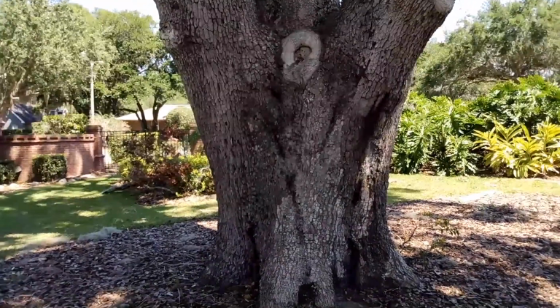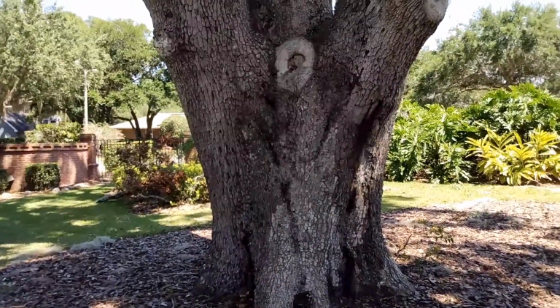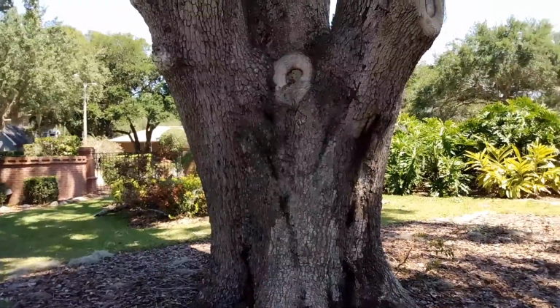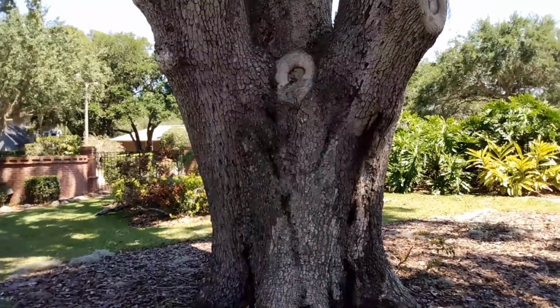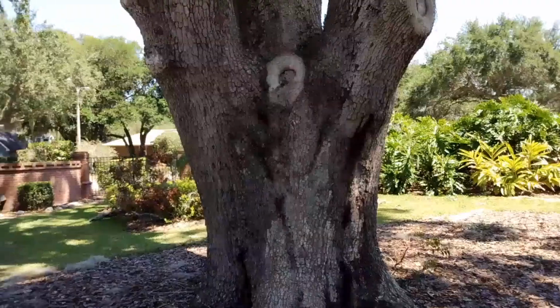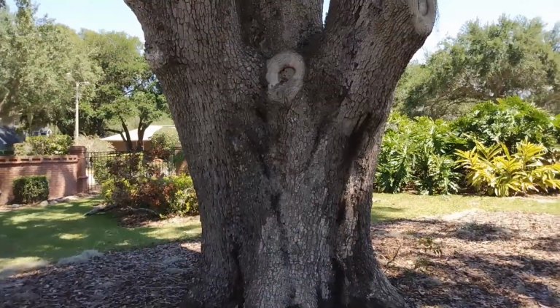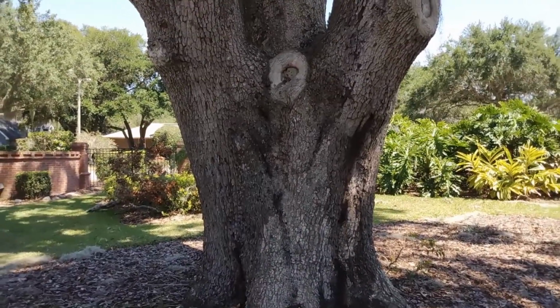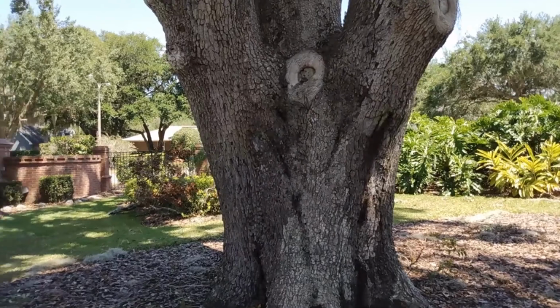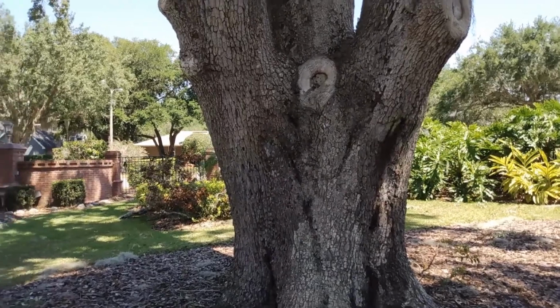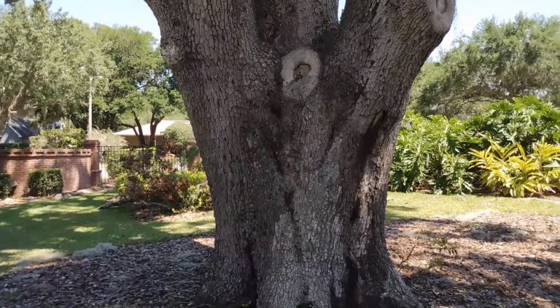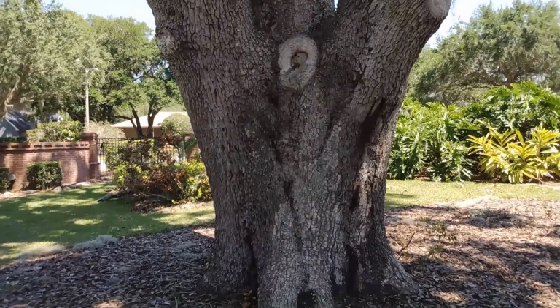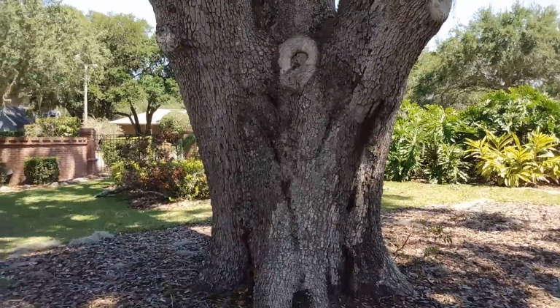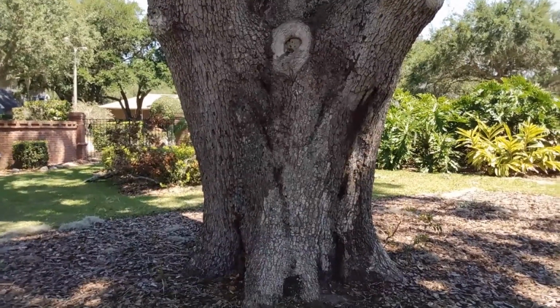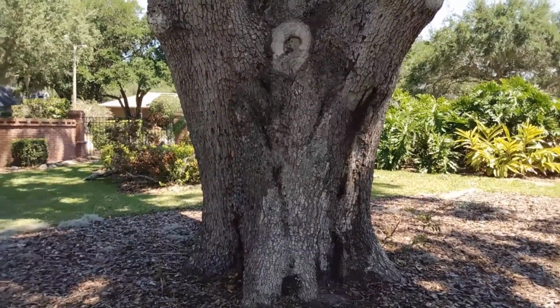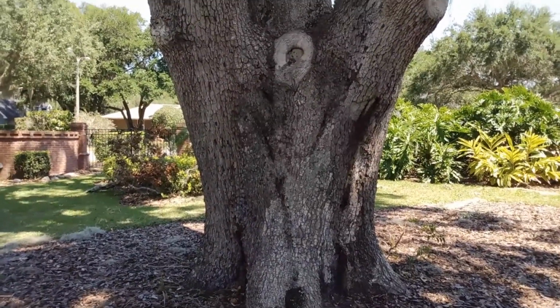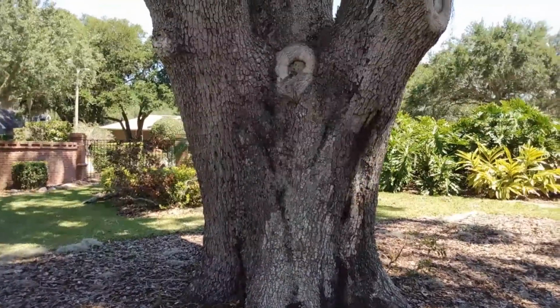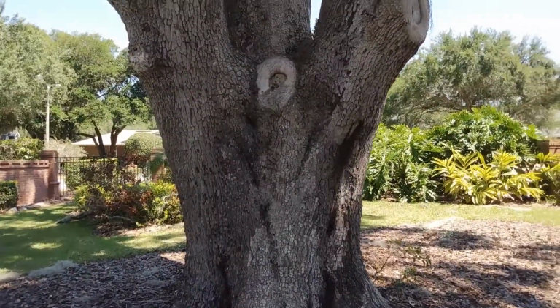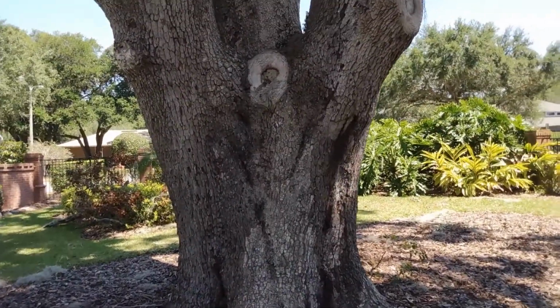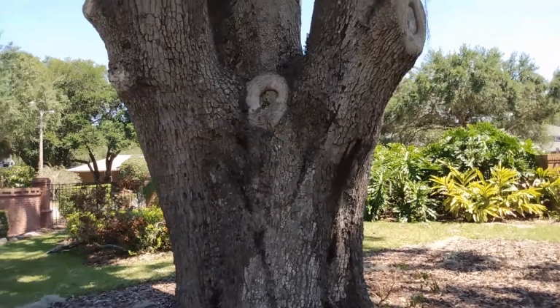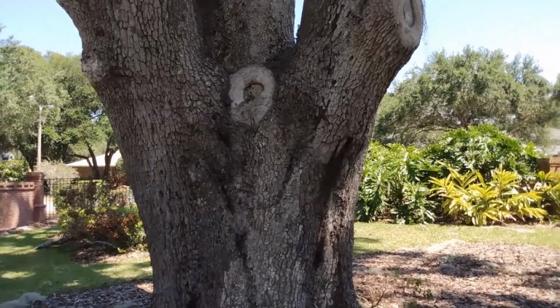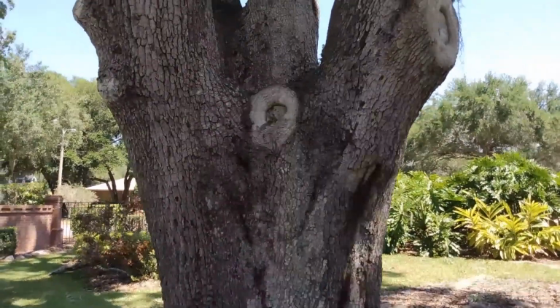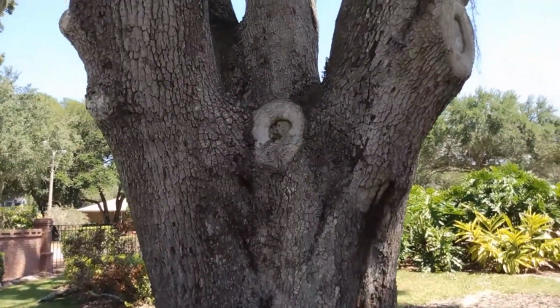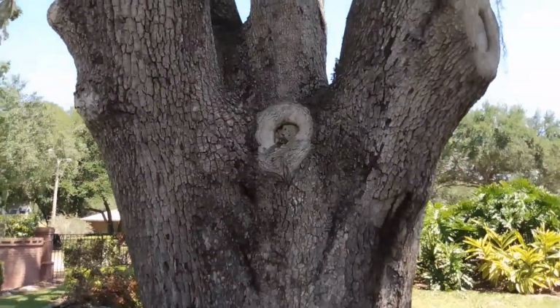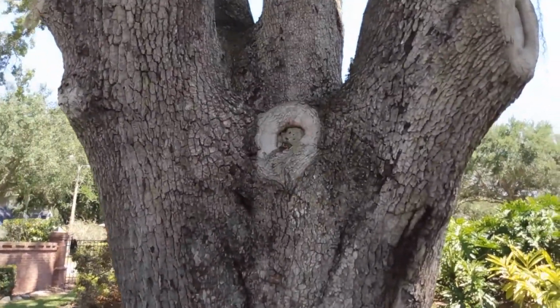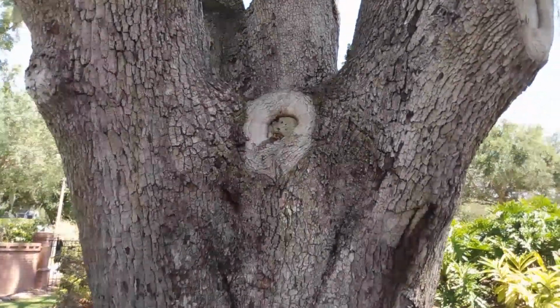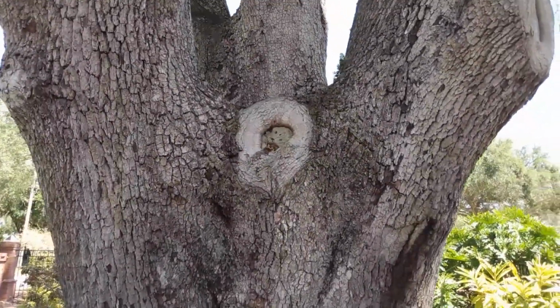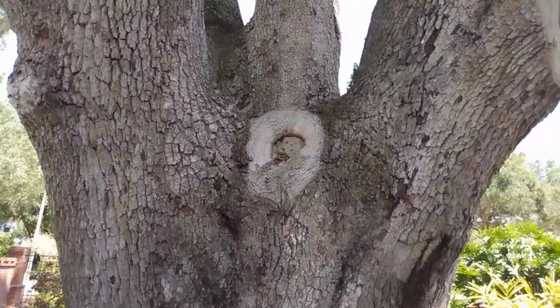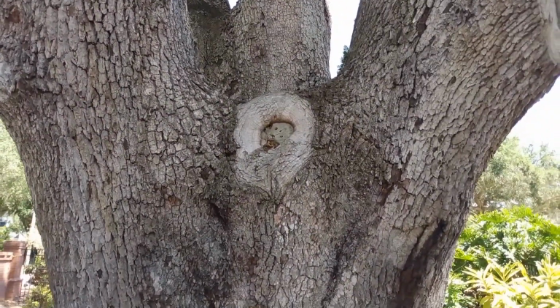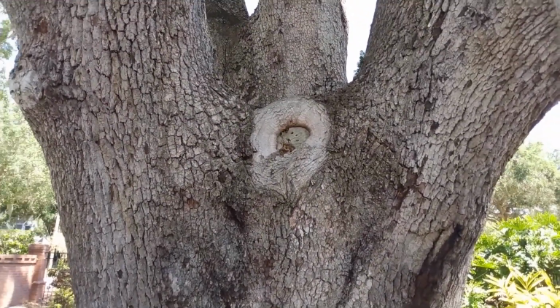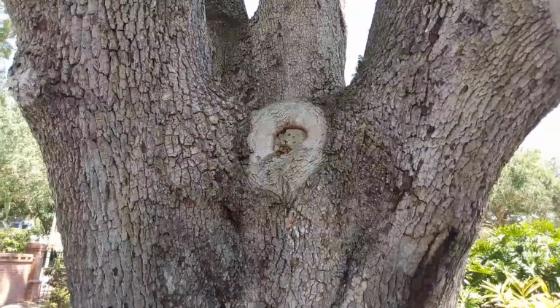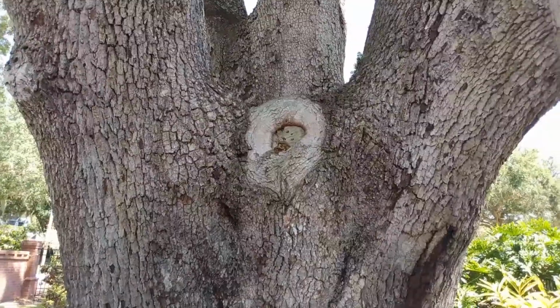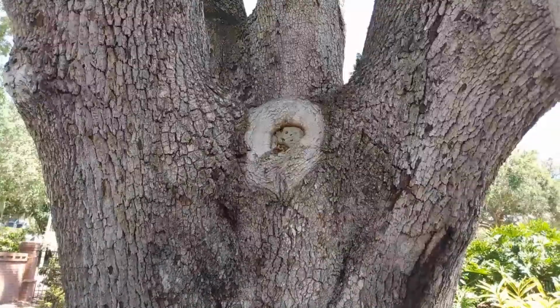Here's a trap-out I'm going to set up today in this tree. I'm in Lakeland, Florida, and here they are coming out of this hole right here in the tree.